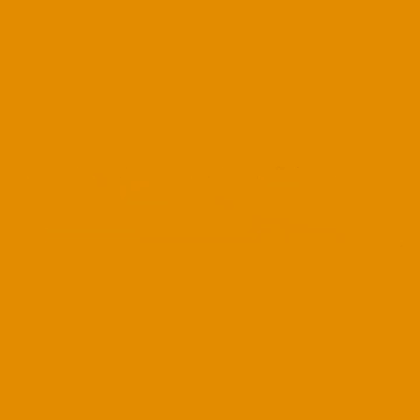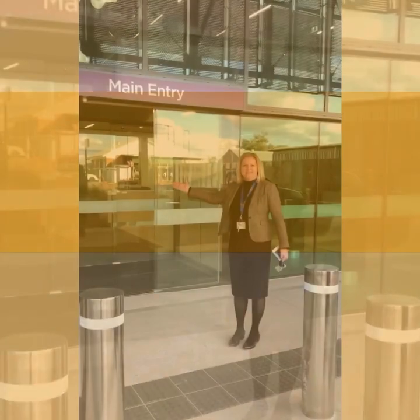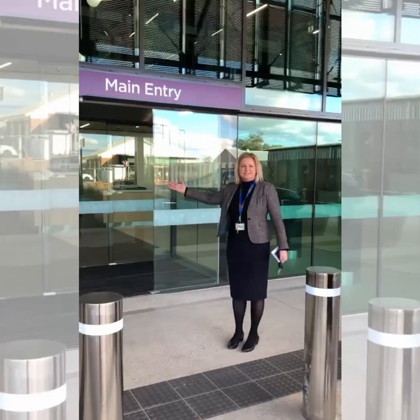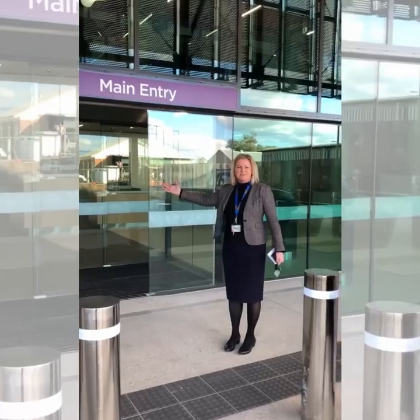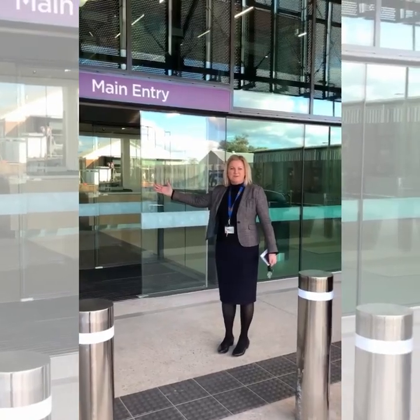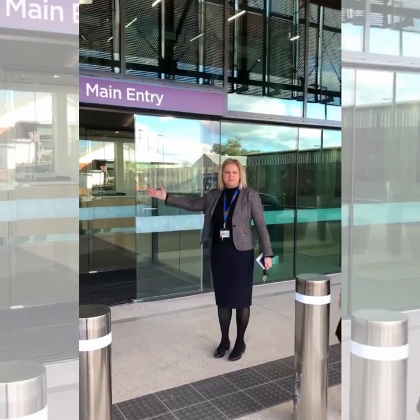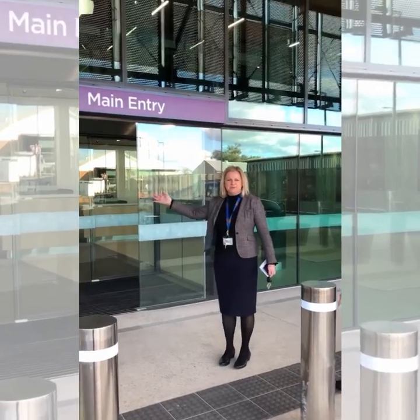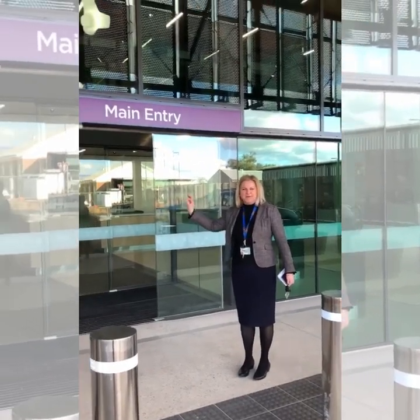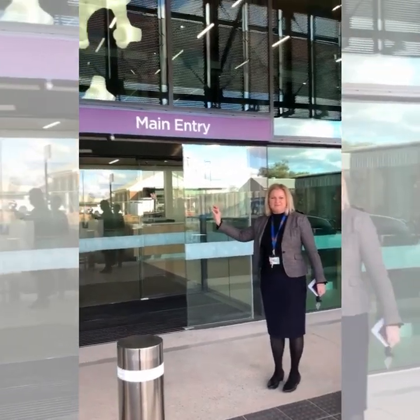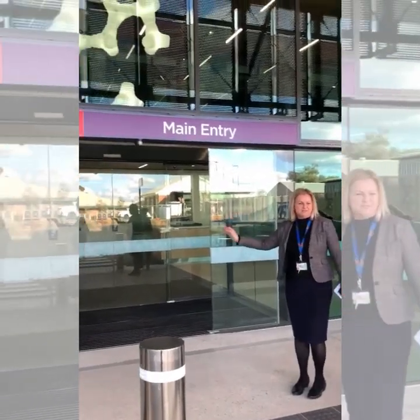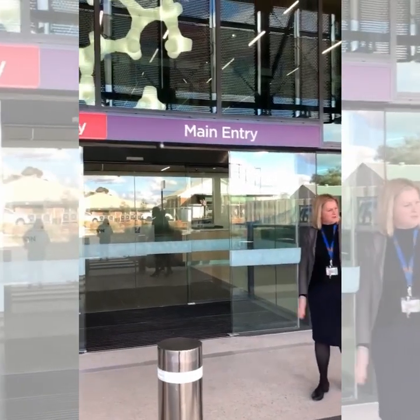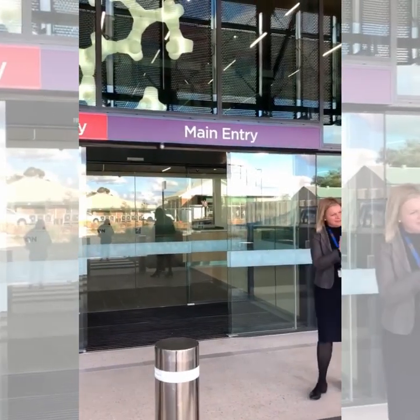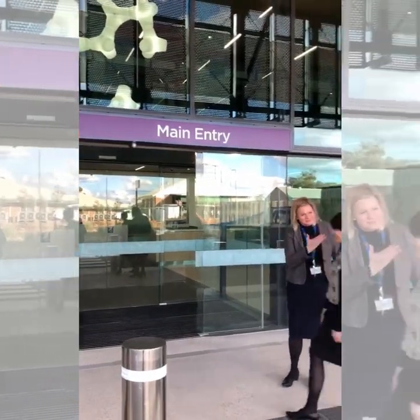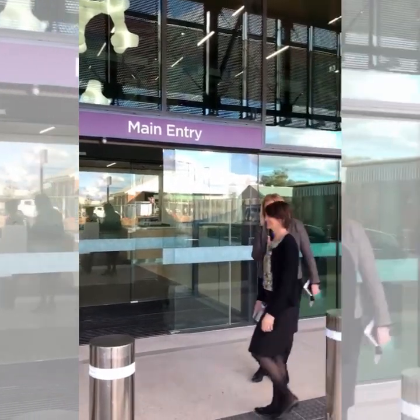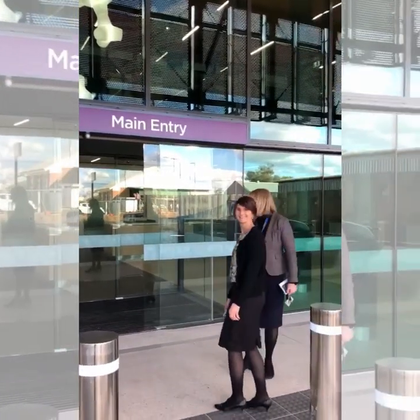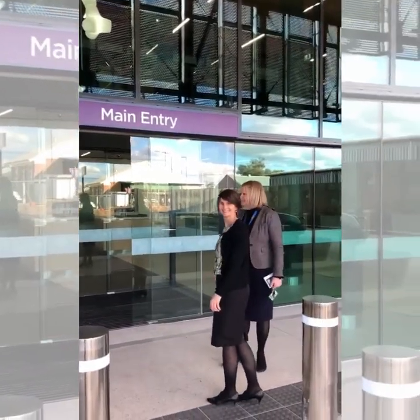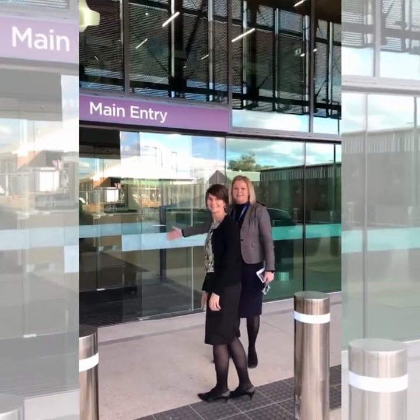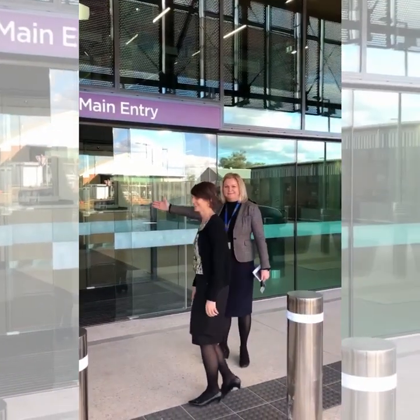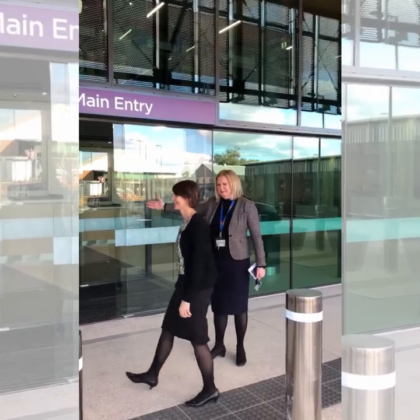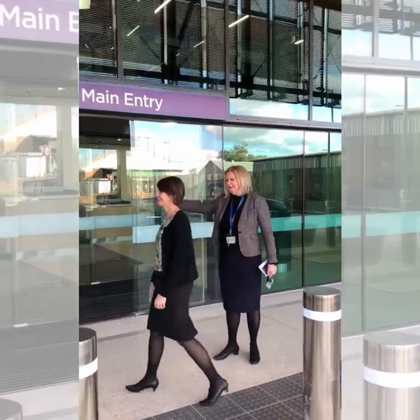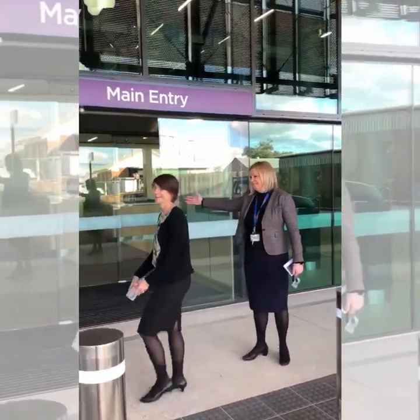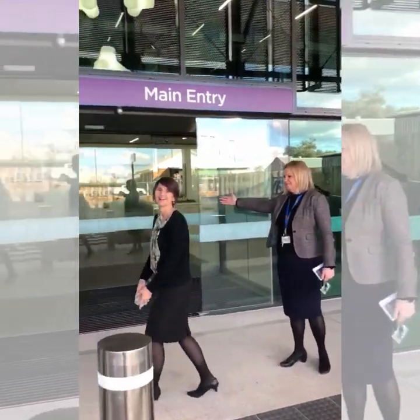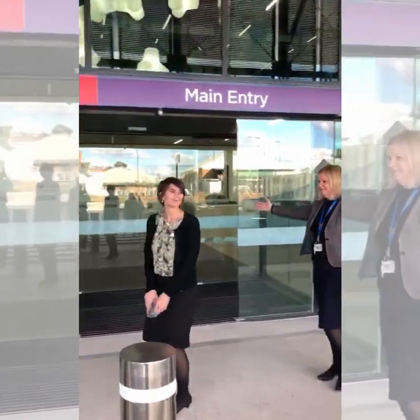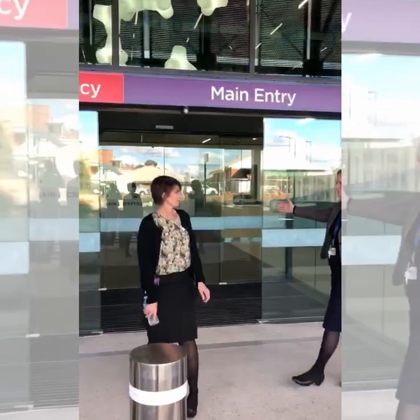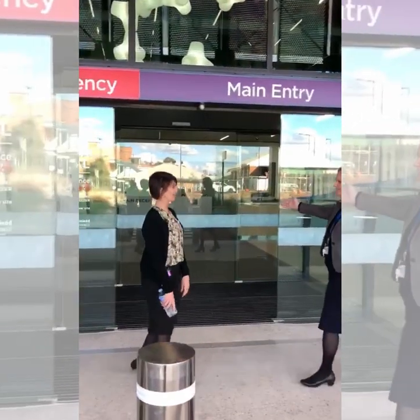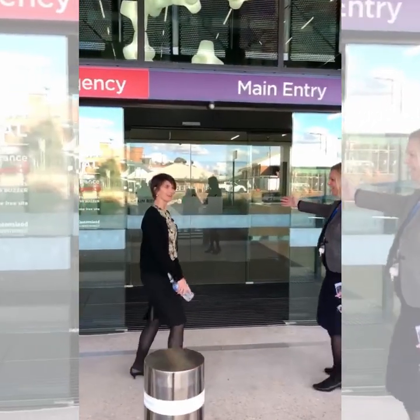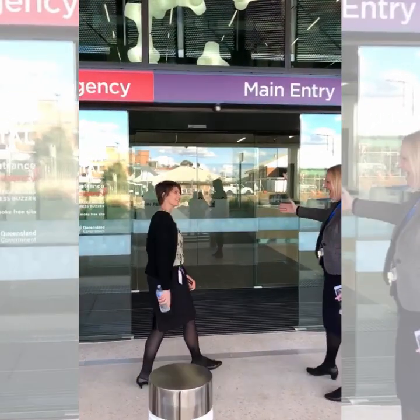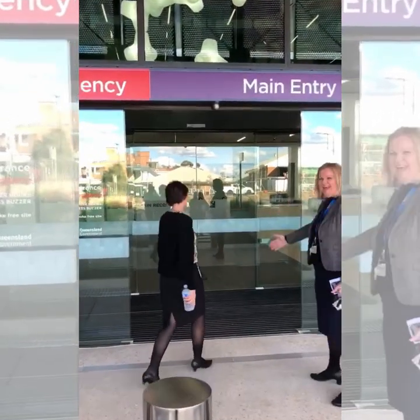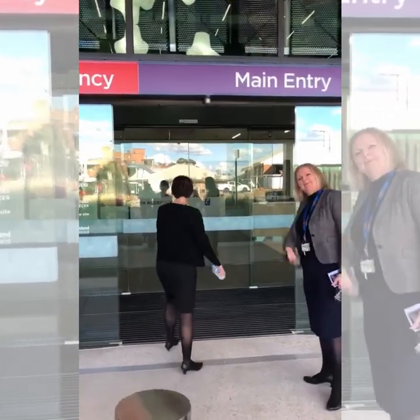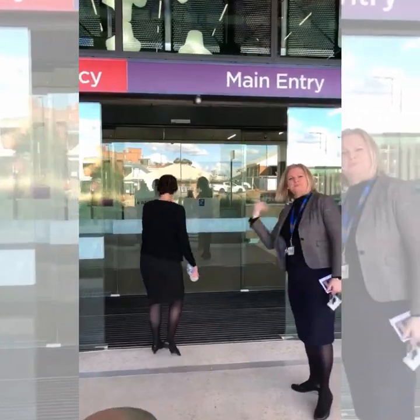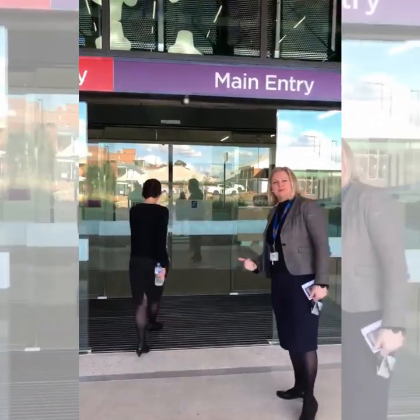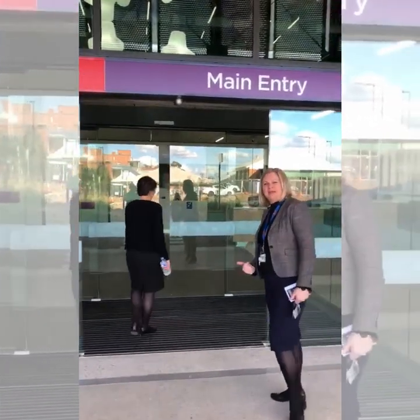Here it is, the new Roma Hospital. We're going in for the first time. Our Director of Nursing, Mel — after you. Come in and we'll show you around.